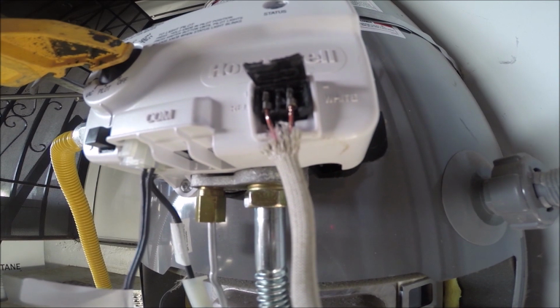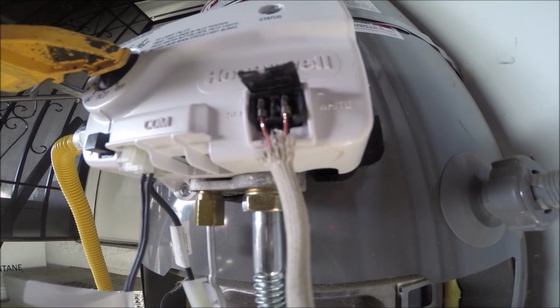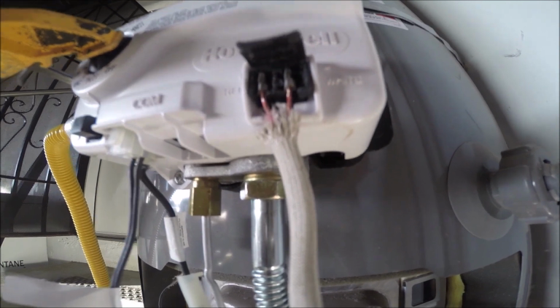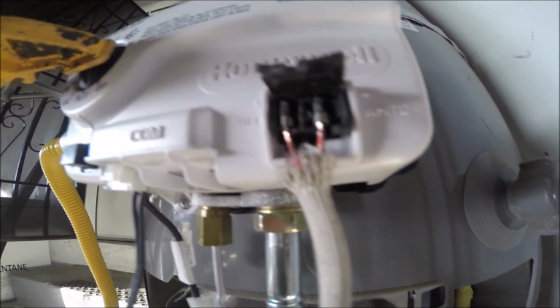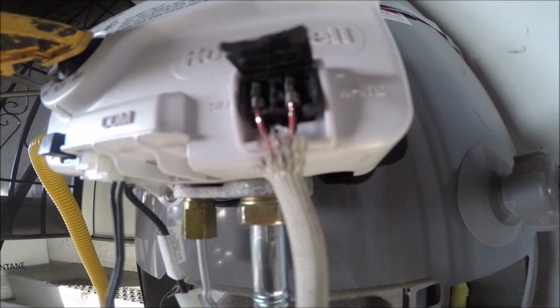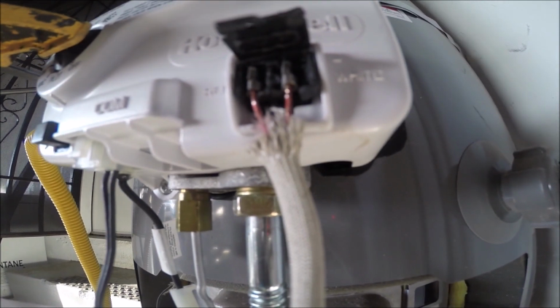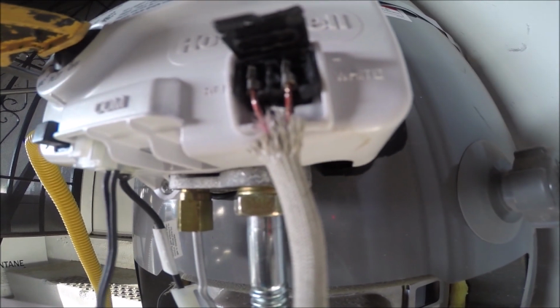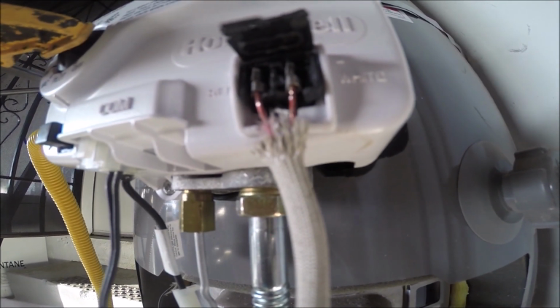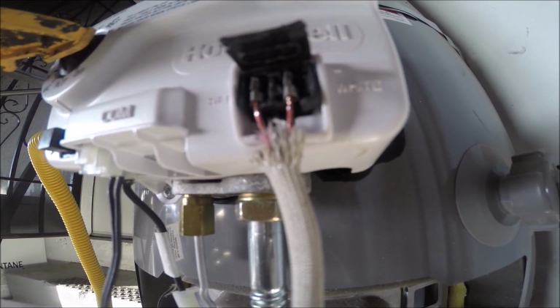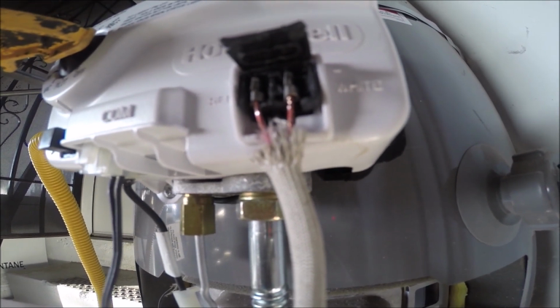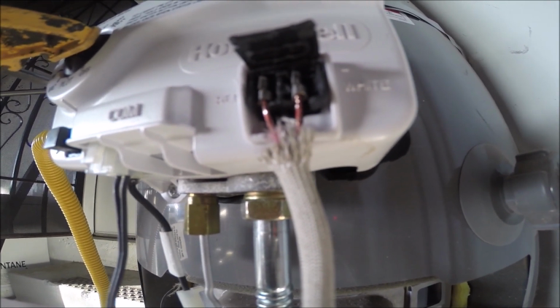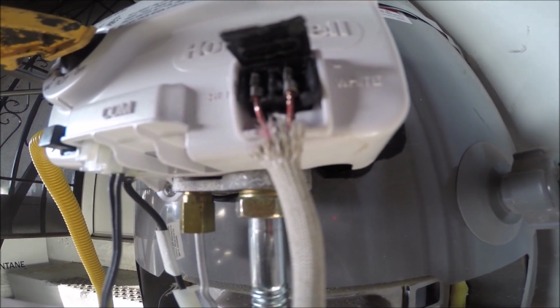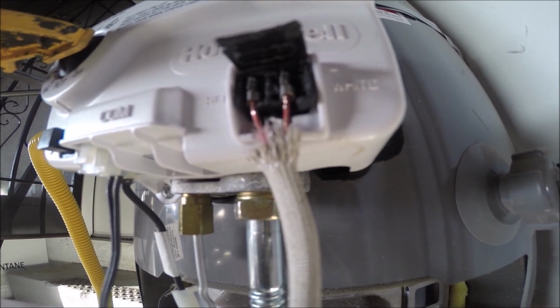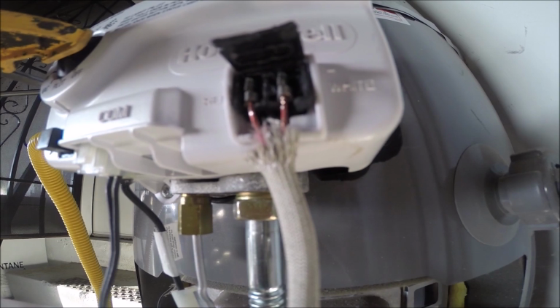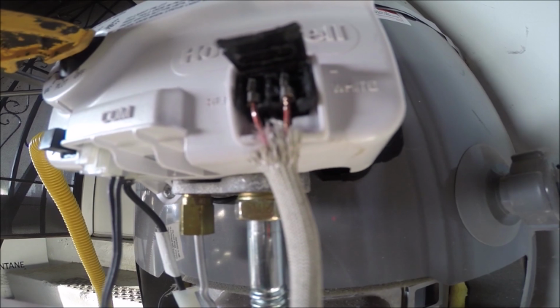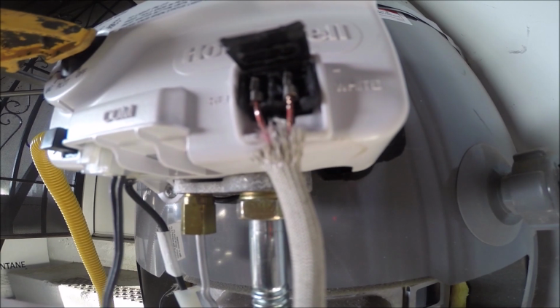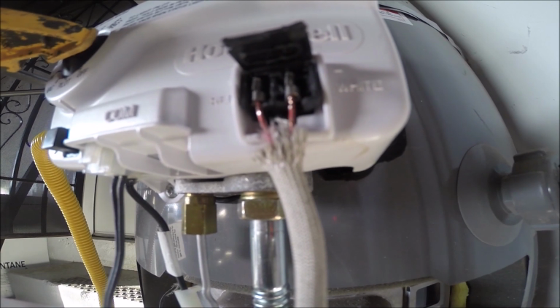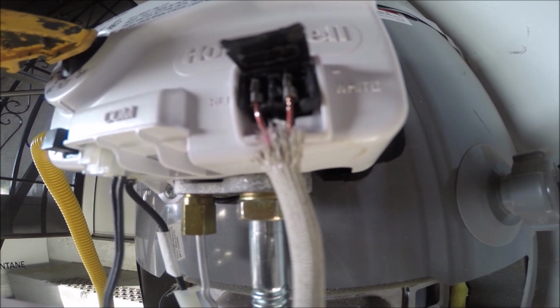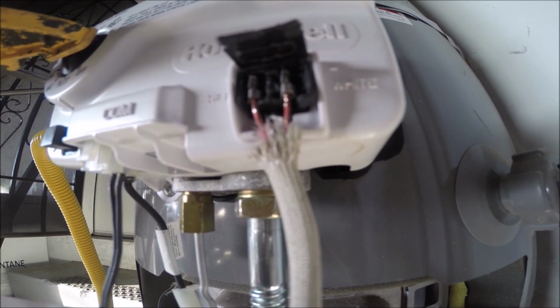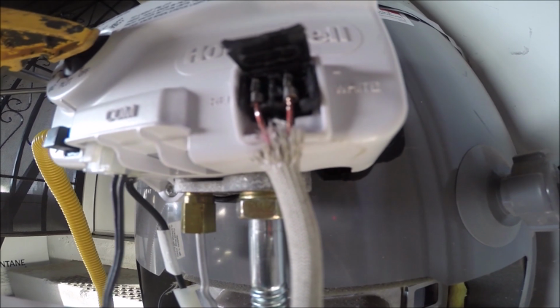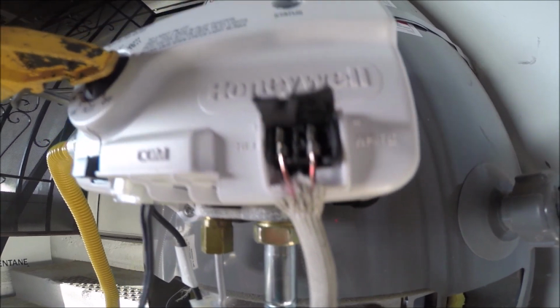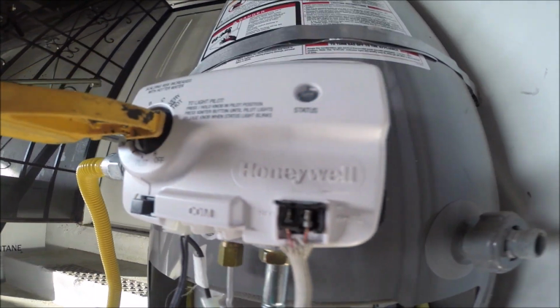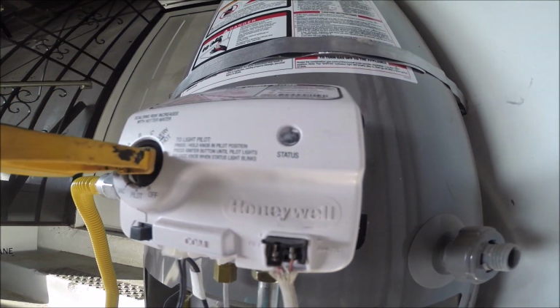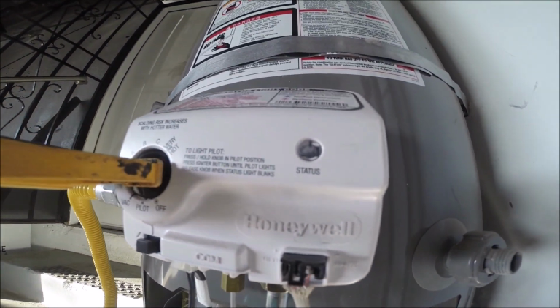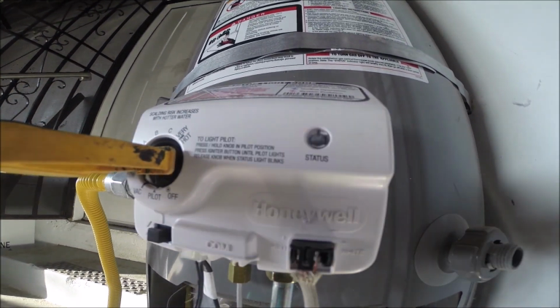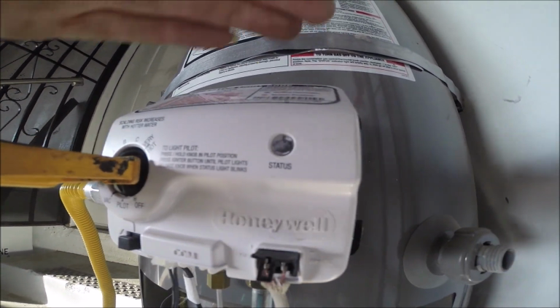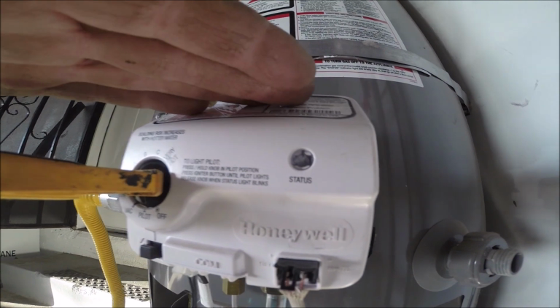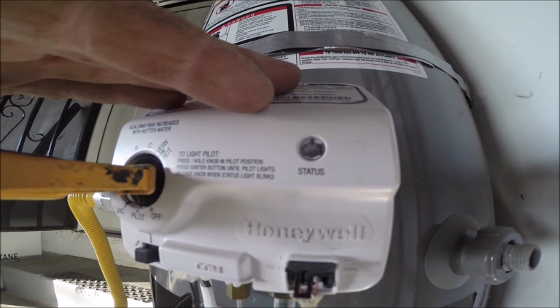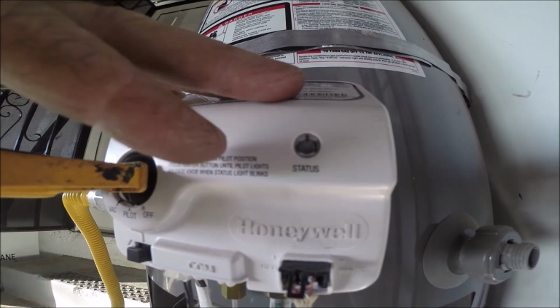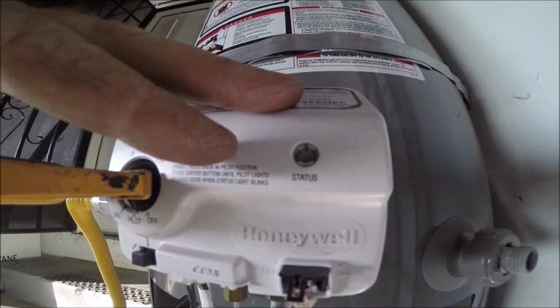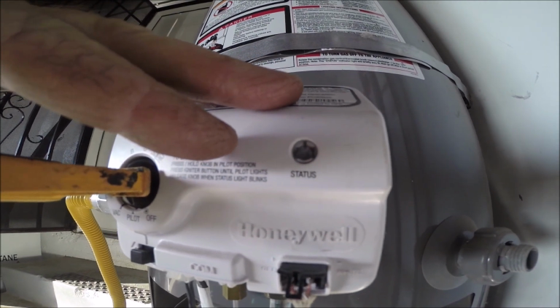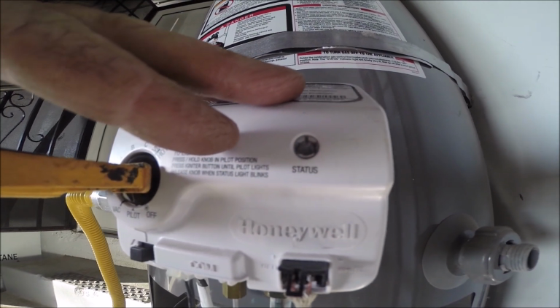I stripped back the sheath — you might be able to see the red sheath on there. I tried to strip it back to the copper so it'll make a better connection. Hopefully it comes up blue.